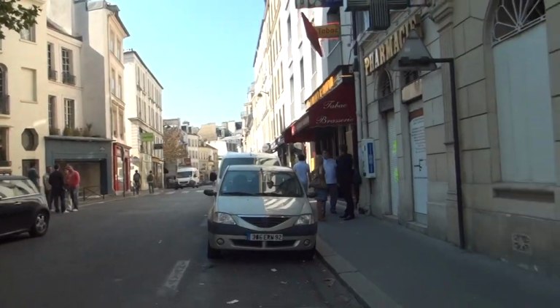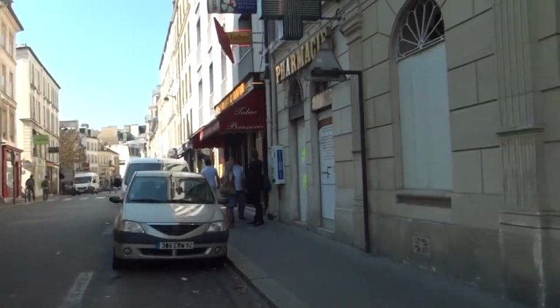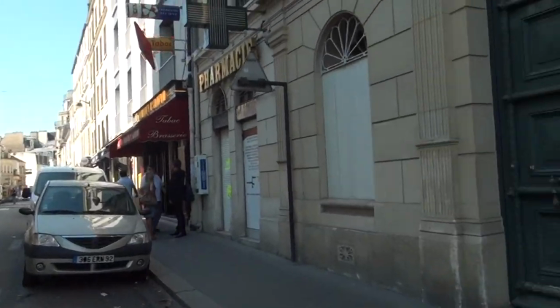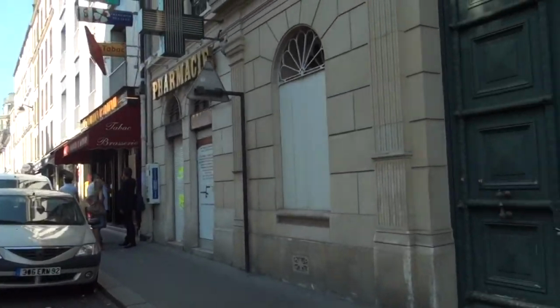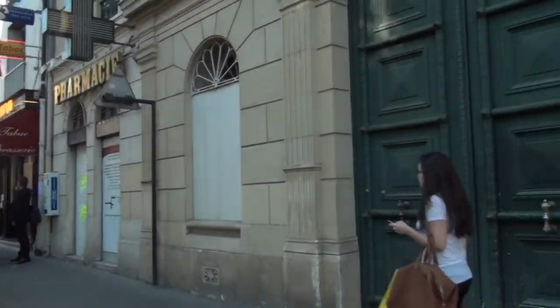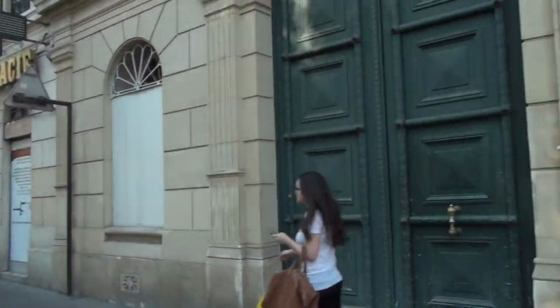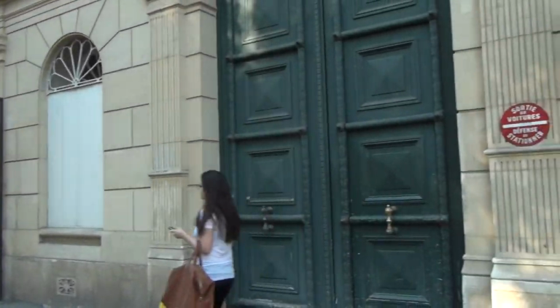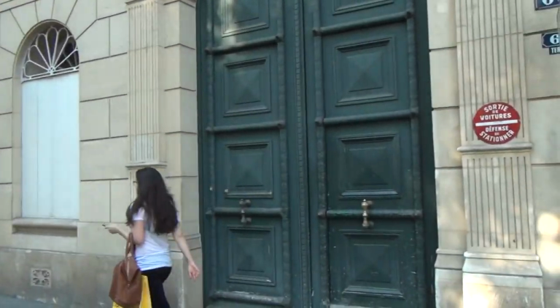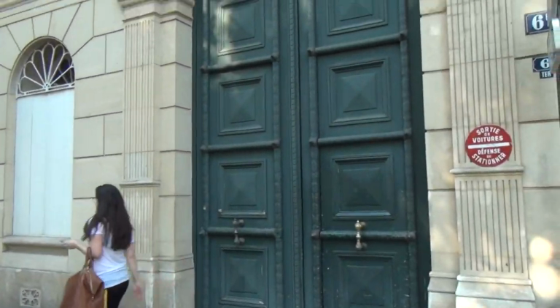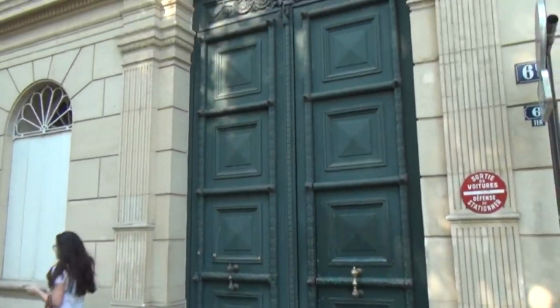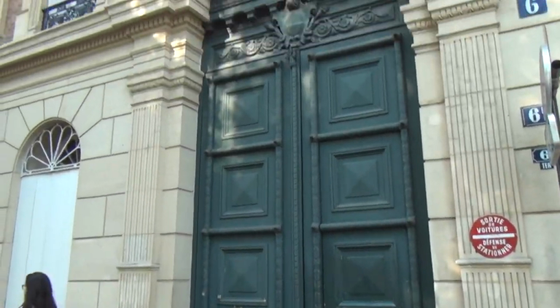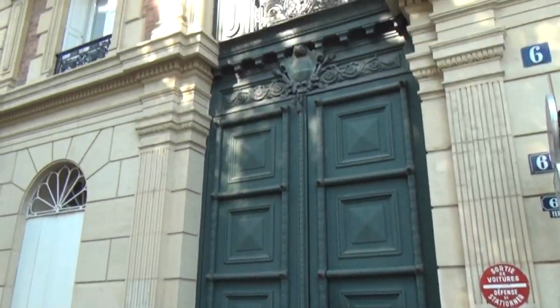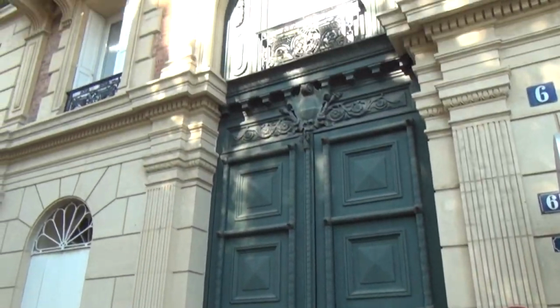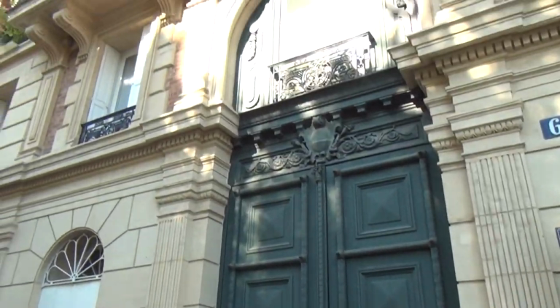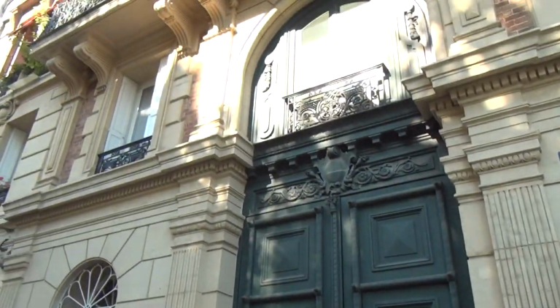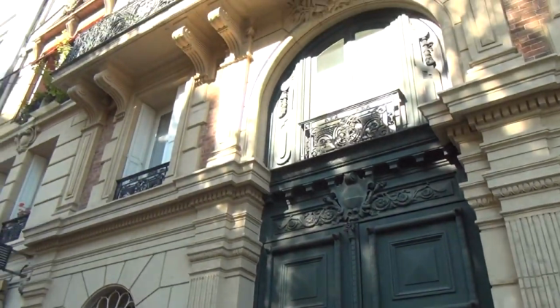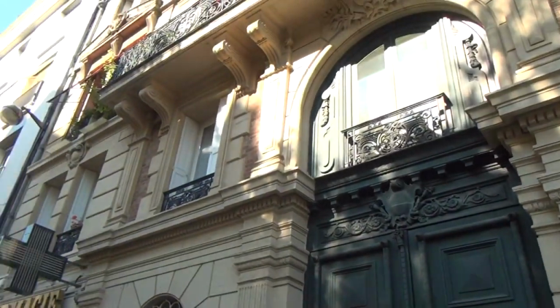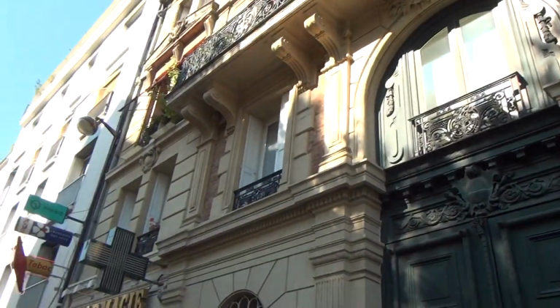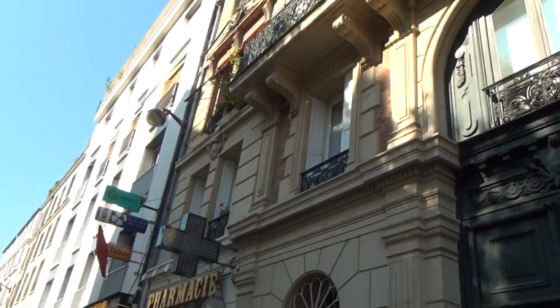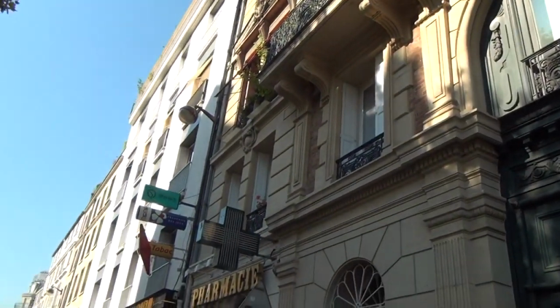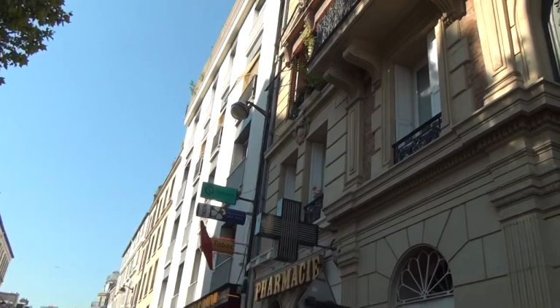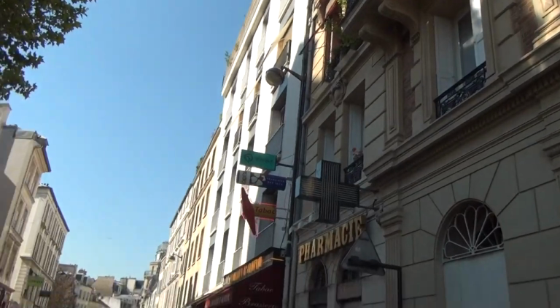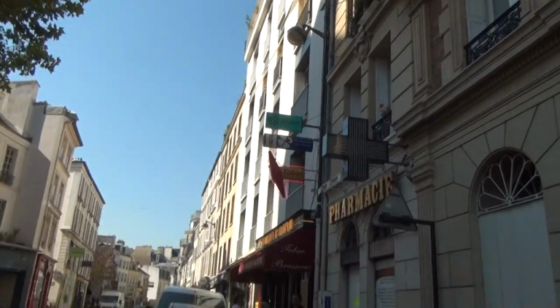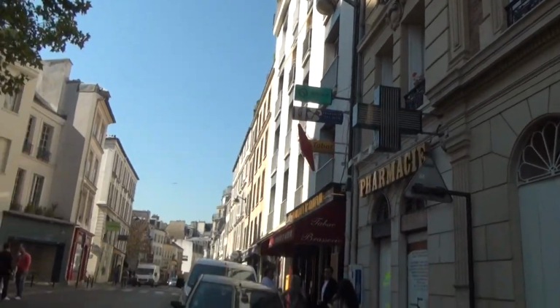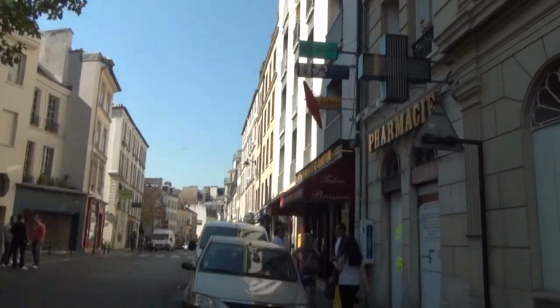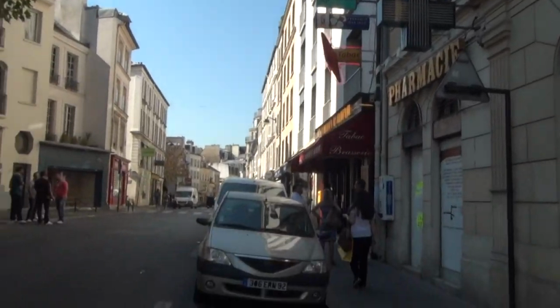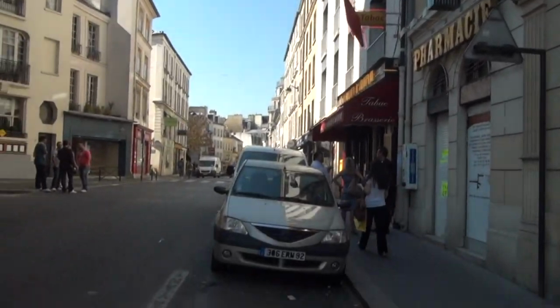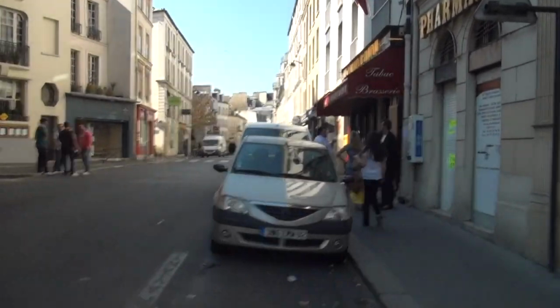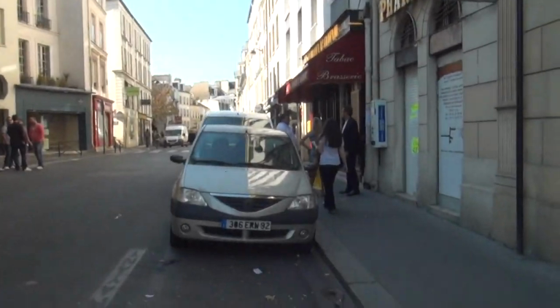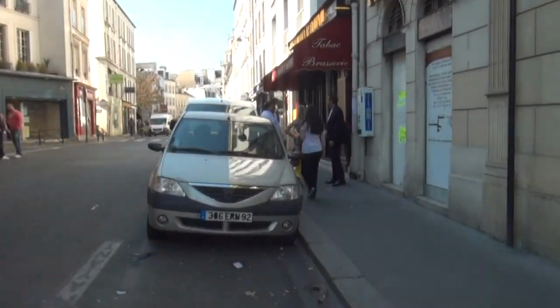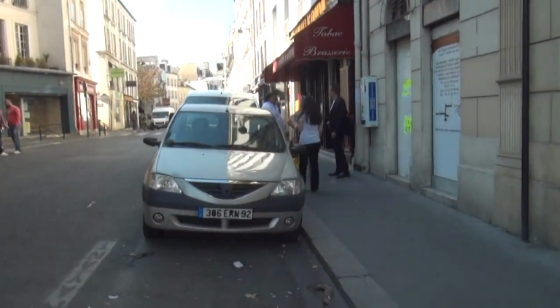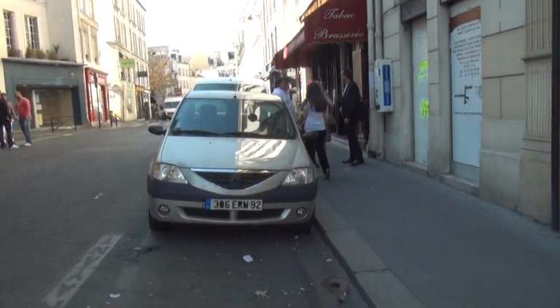You'll notice here, this is one of the large Parisian doors — I talk about them like stable doors — and inside there's a wonderful courtyard. That's what most buildings are like here in Paris.